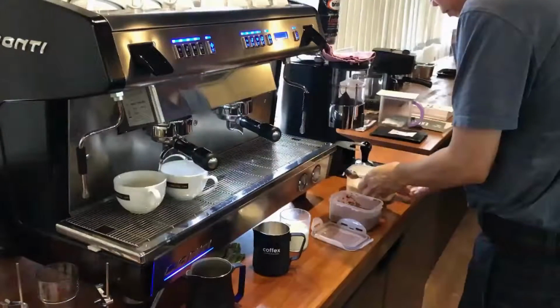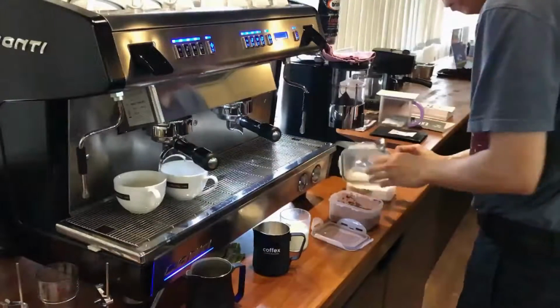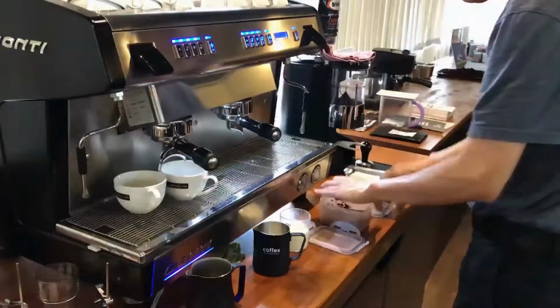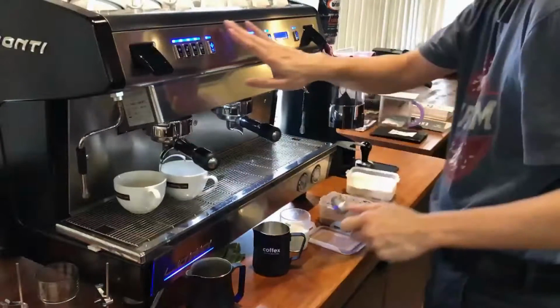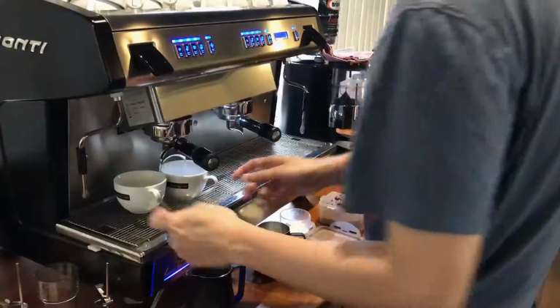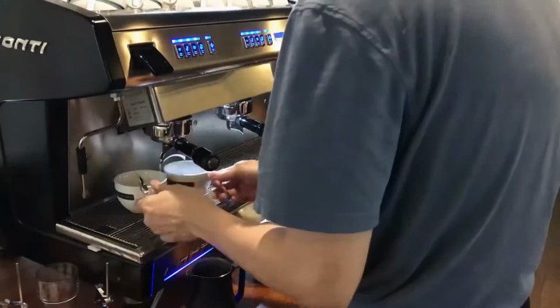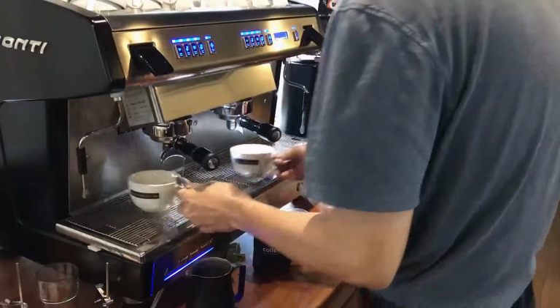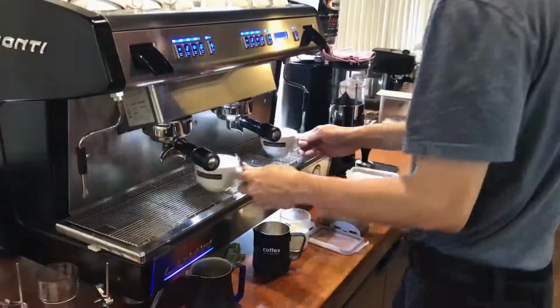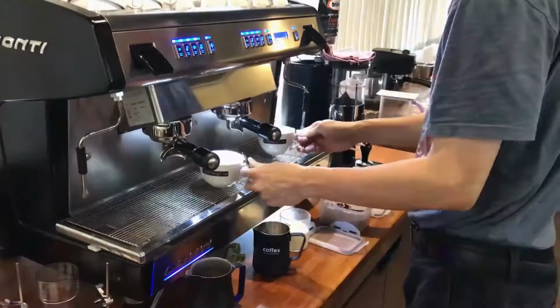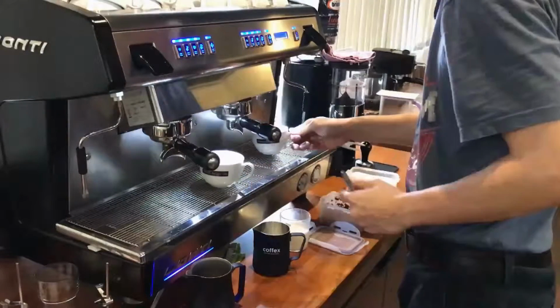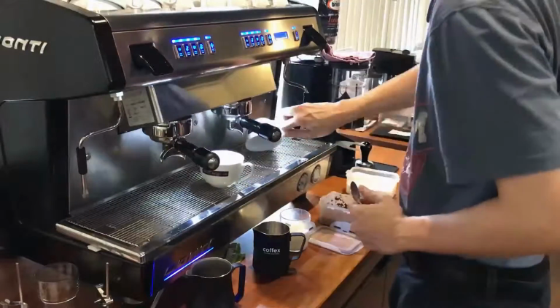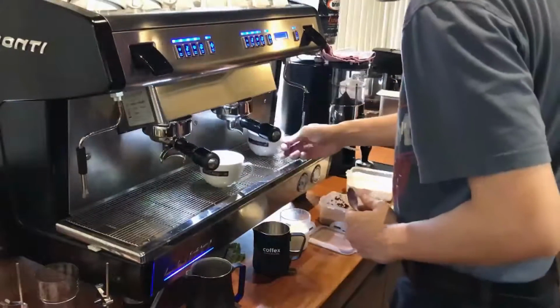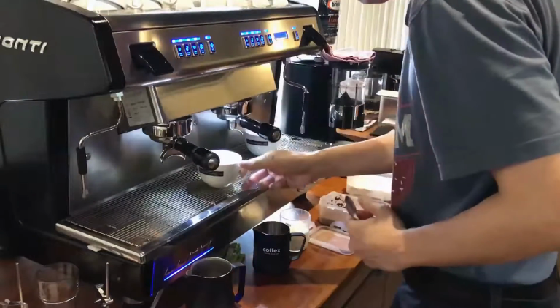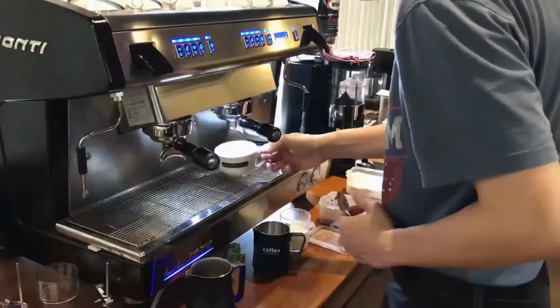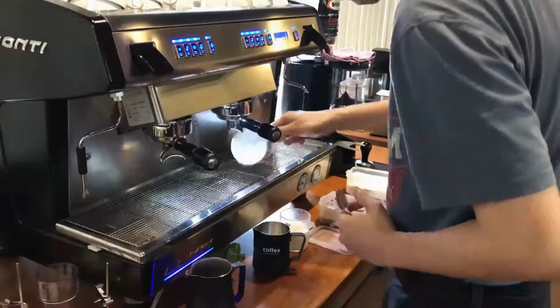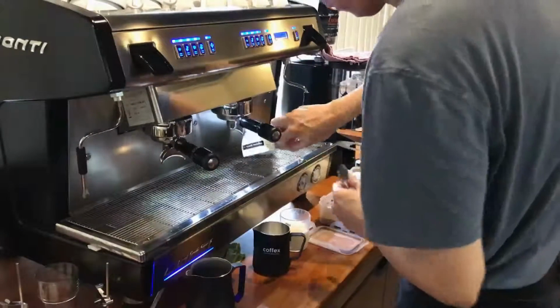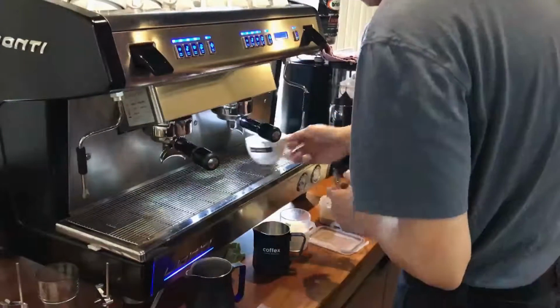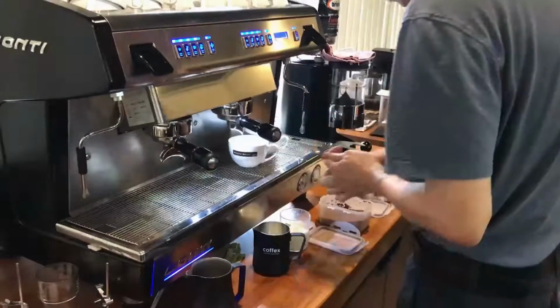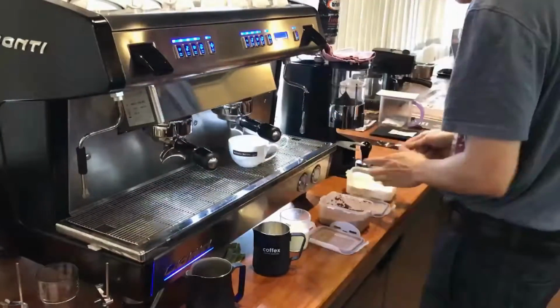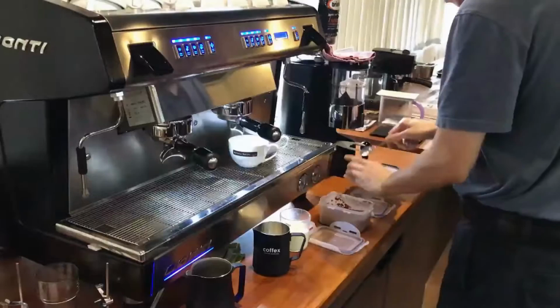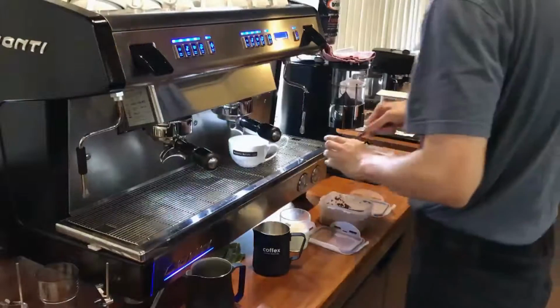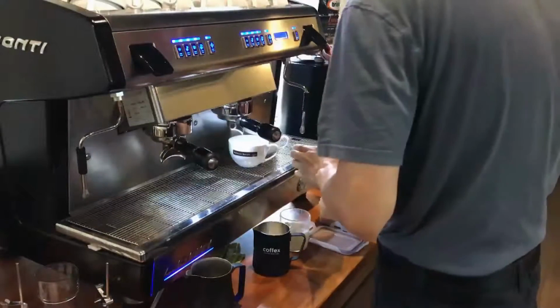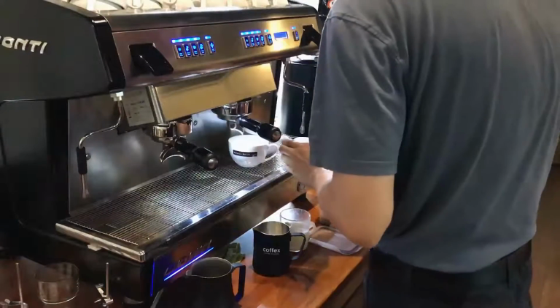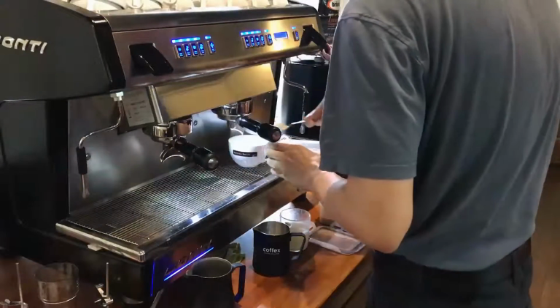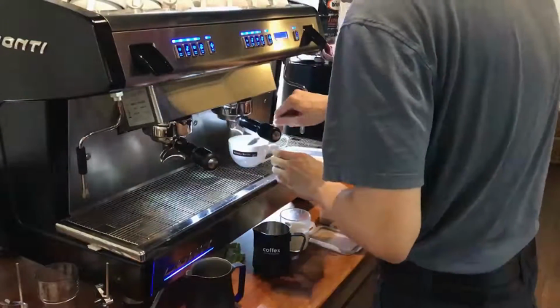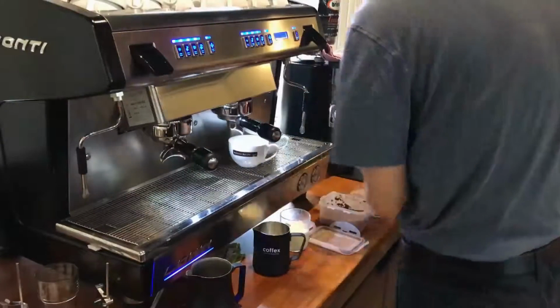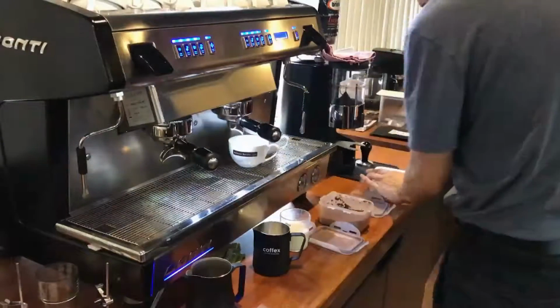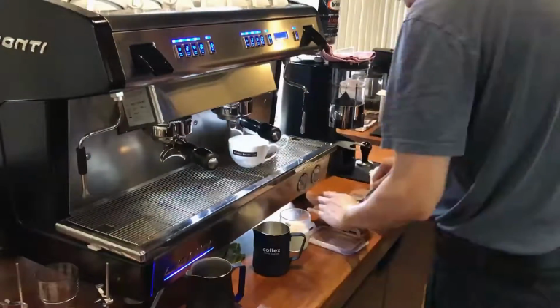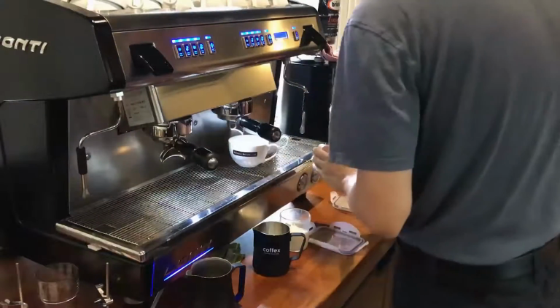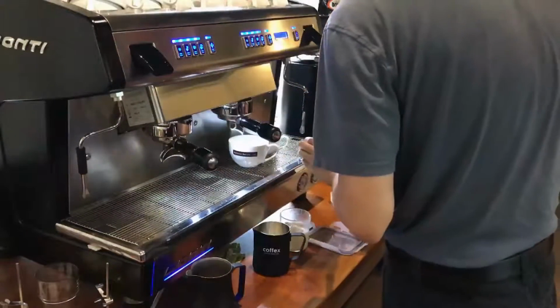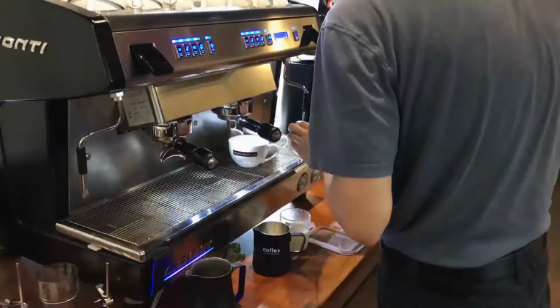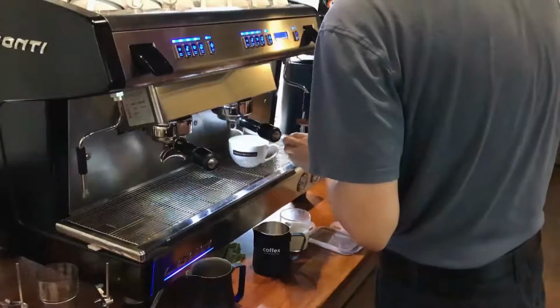The first step is to warm up my cup. I'm pouring hot water into a cup to warm it up. You want to make sure that your cup is warm or hot. Do not serve espresso into a cold cup — that will shock your espresso, giving it a bitter taste.